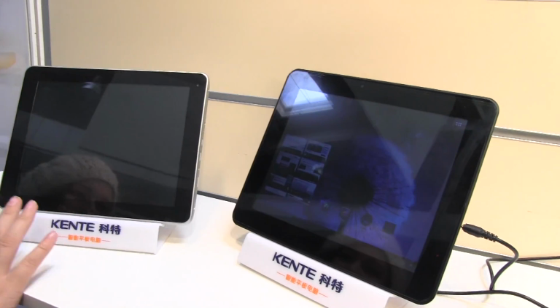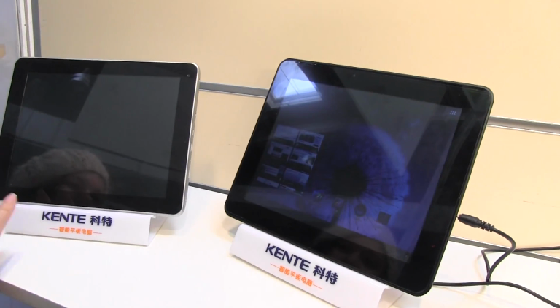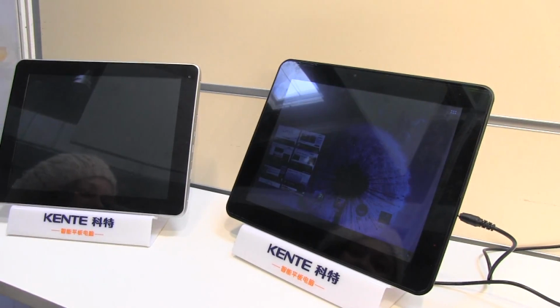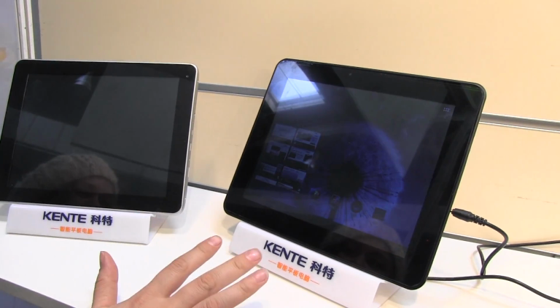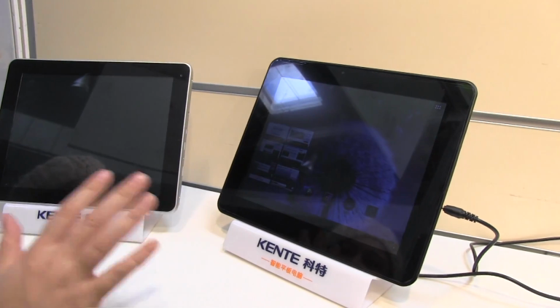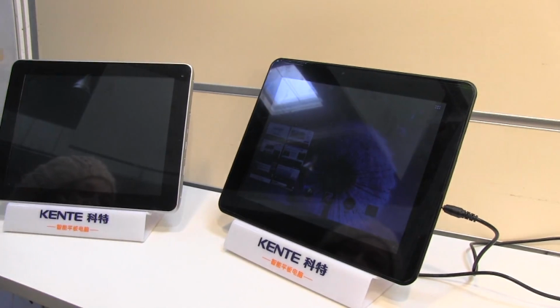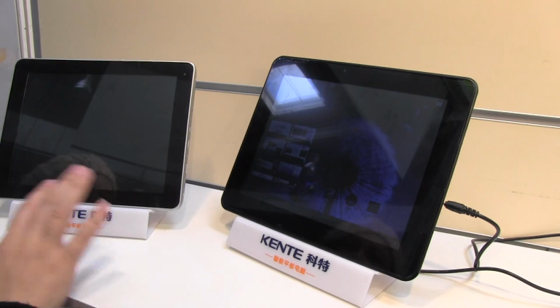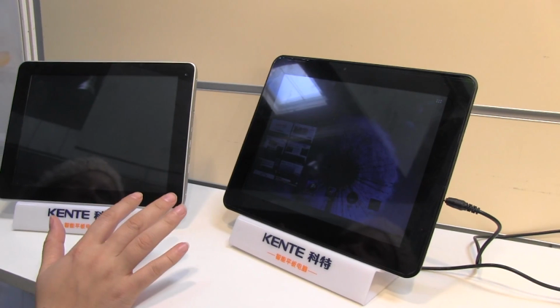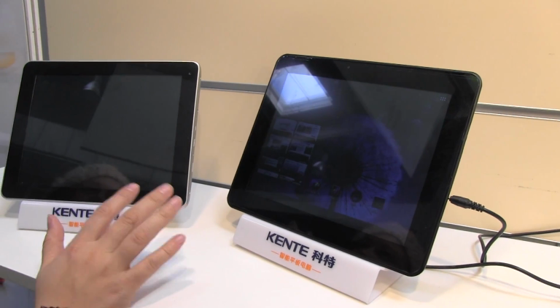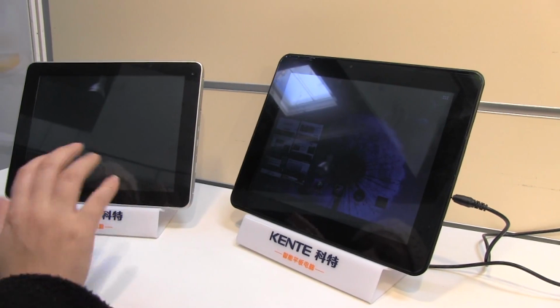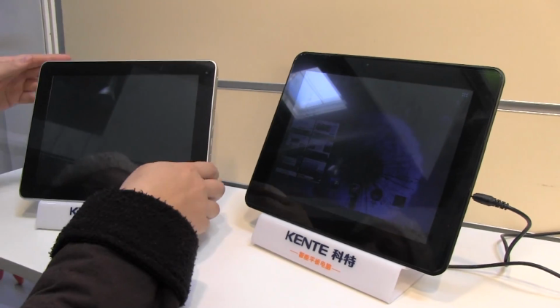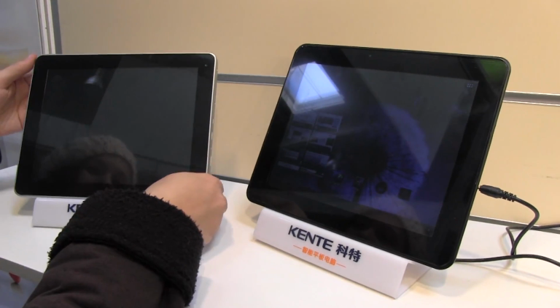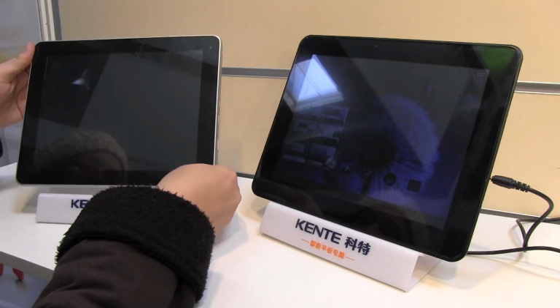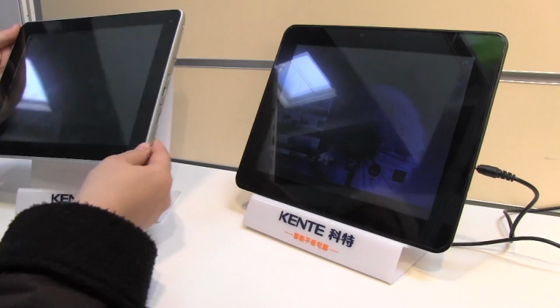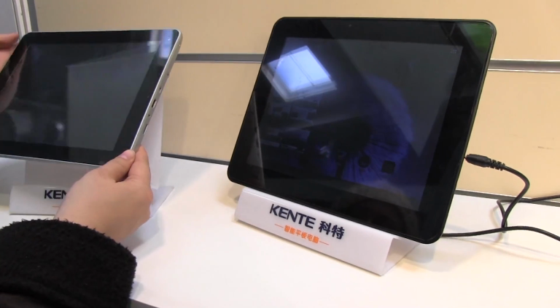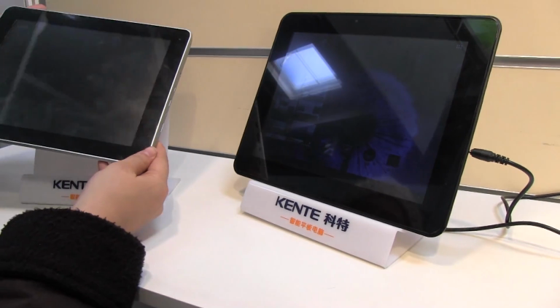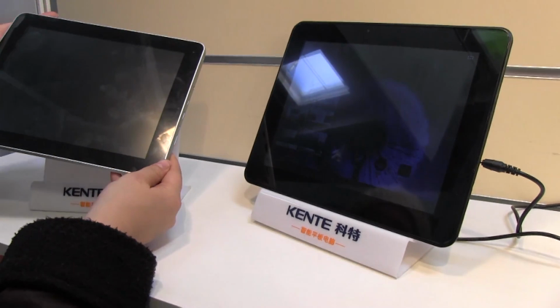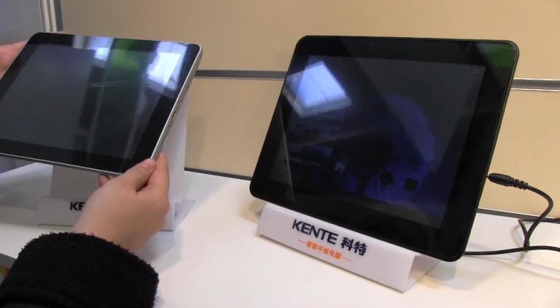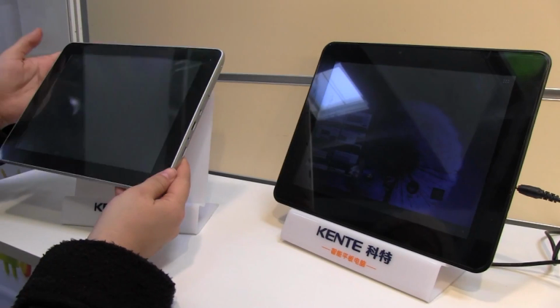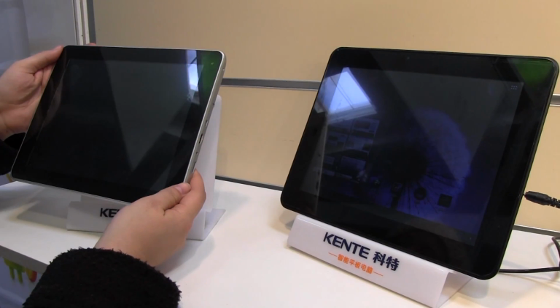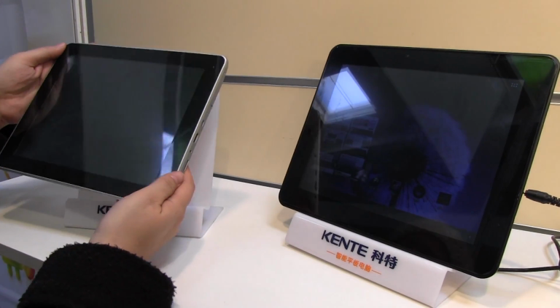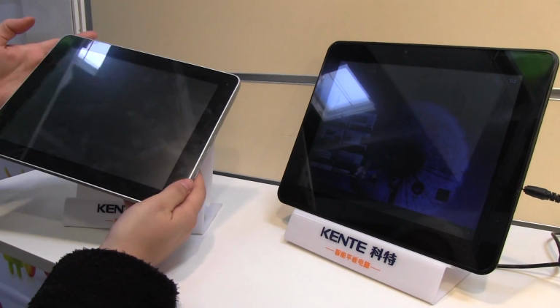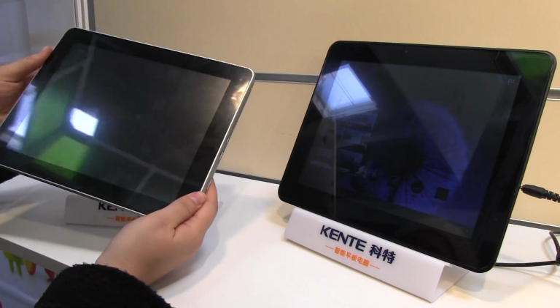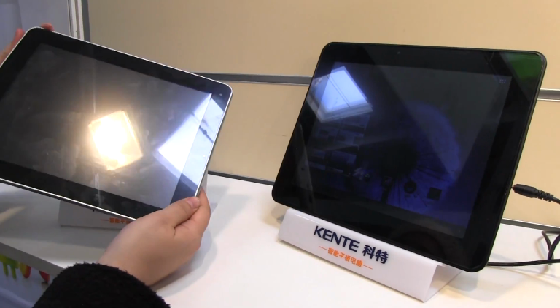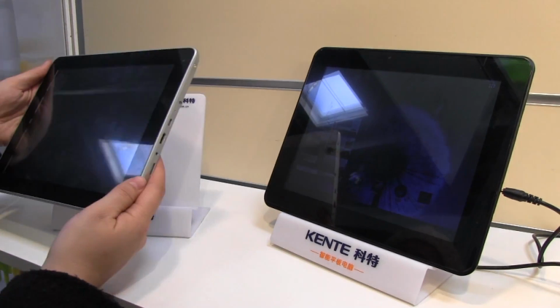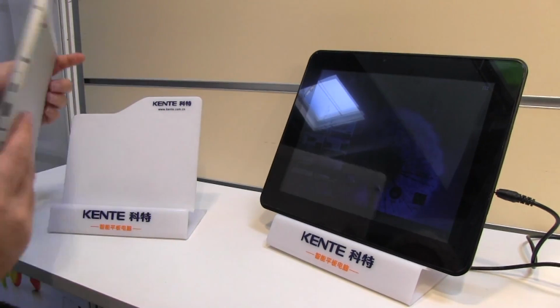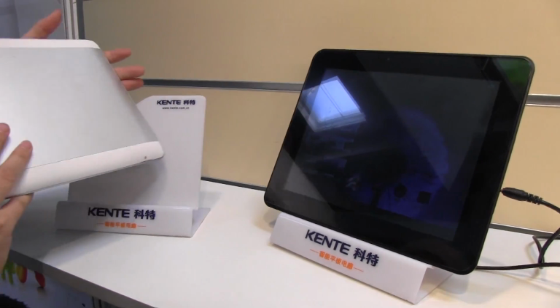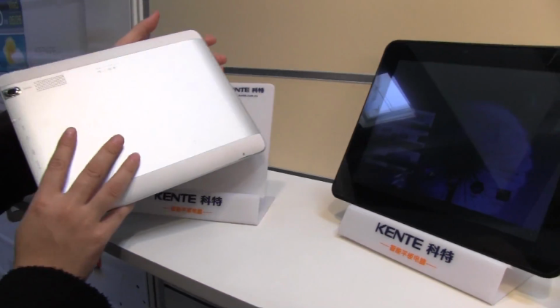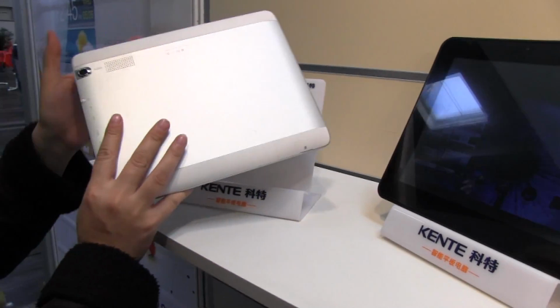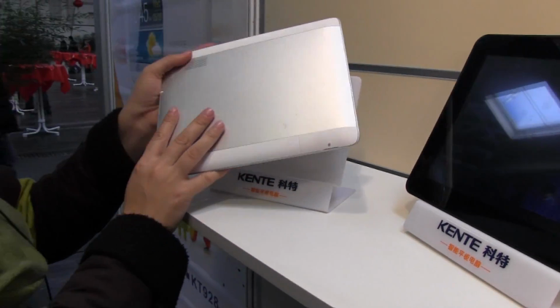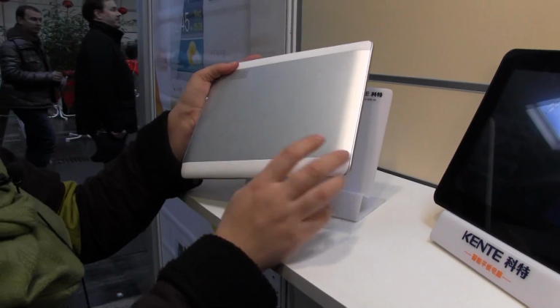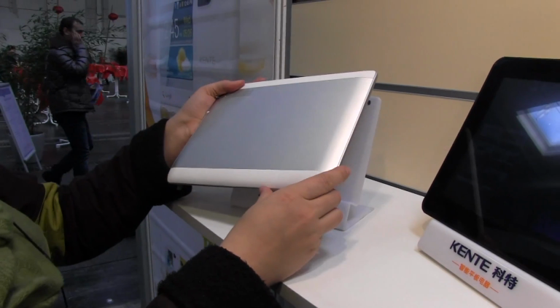You can see they're both 9.7 inch tablets, both 1024 by 768. But where it gets interesting is that they're currently on A9 processors, but they are going to be on A15, which means we're going to start seeing the Samsung octa-core in these come end of April.